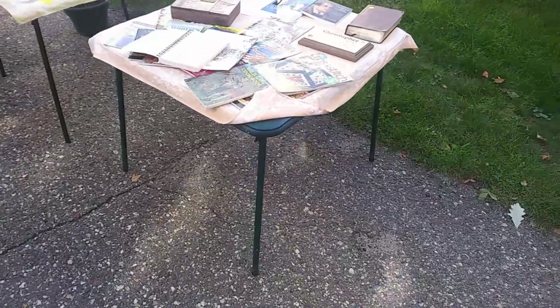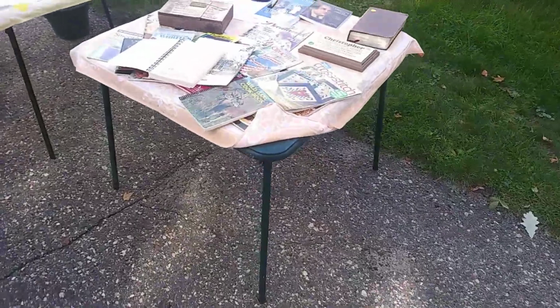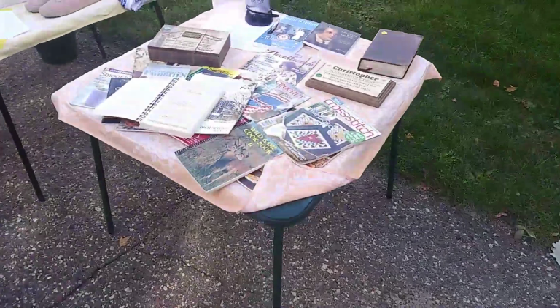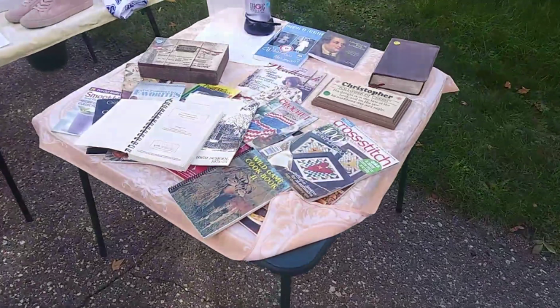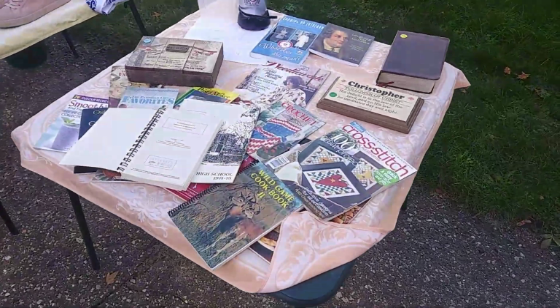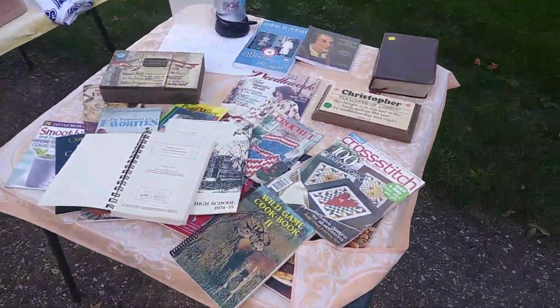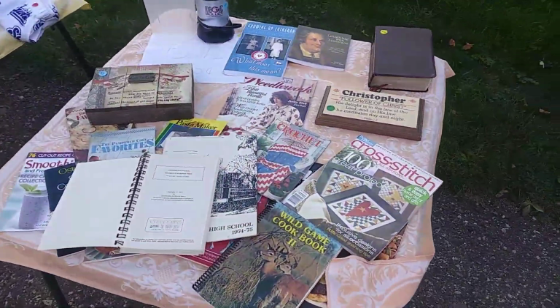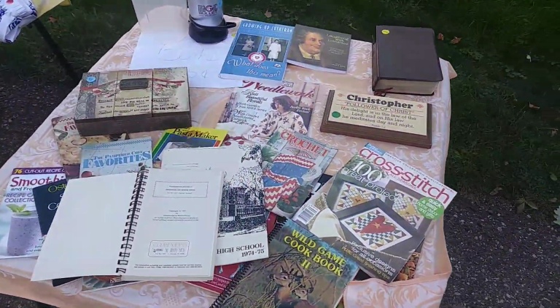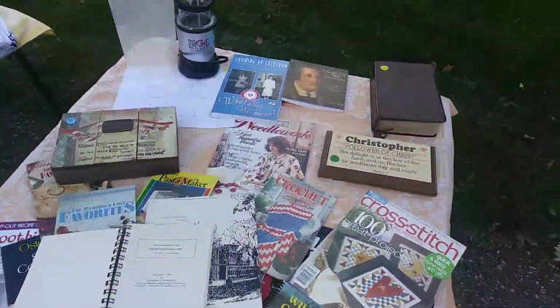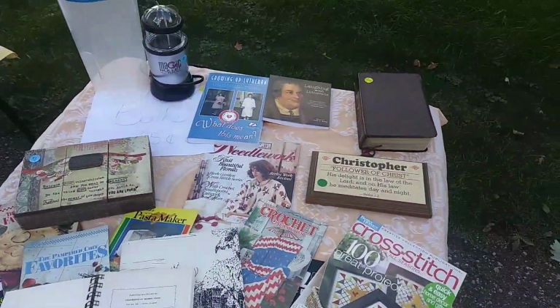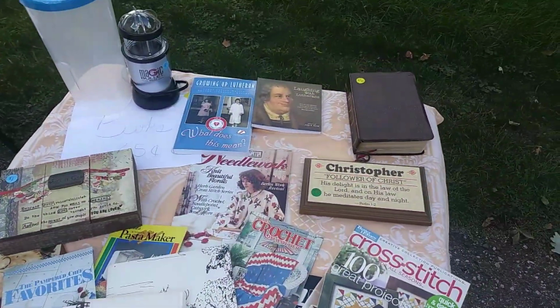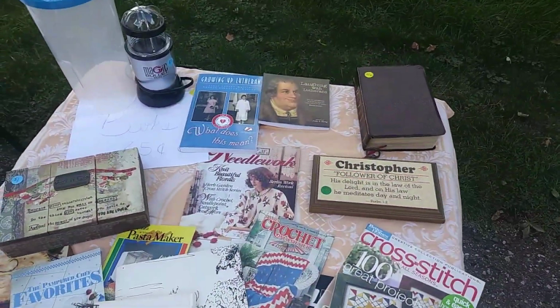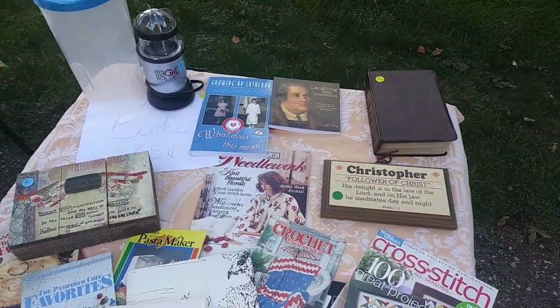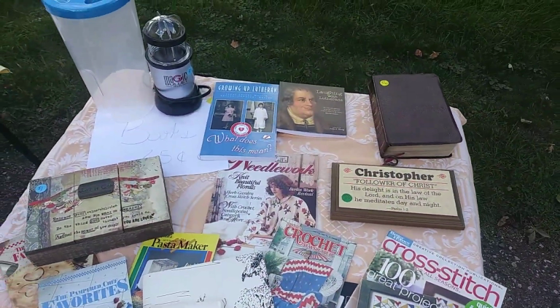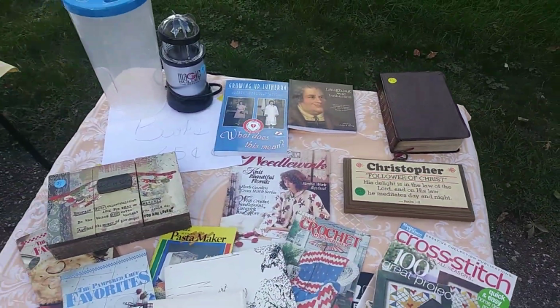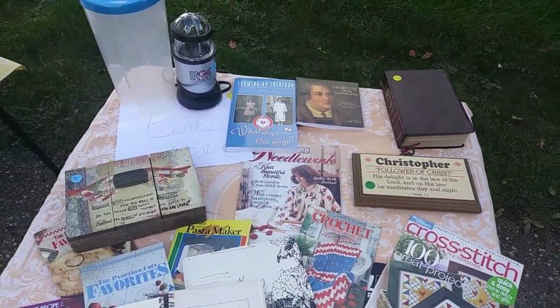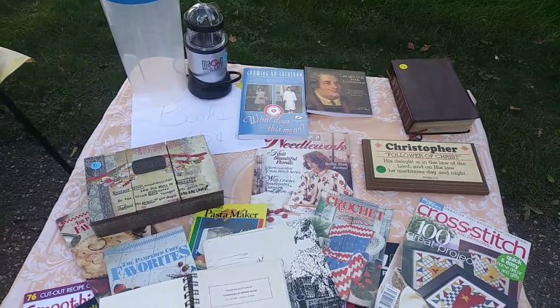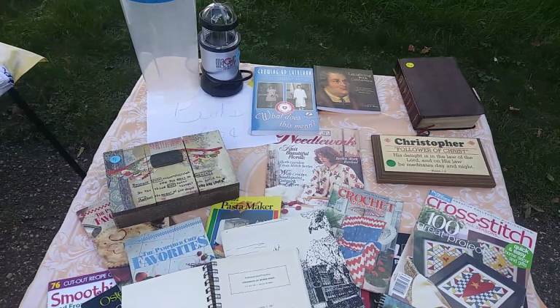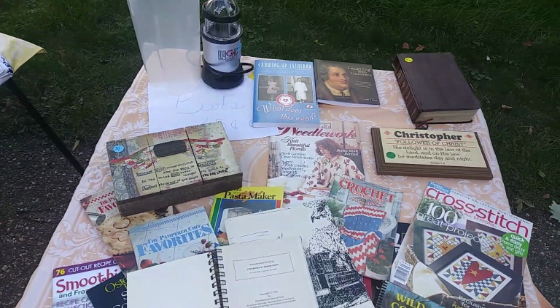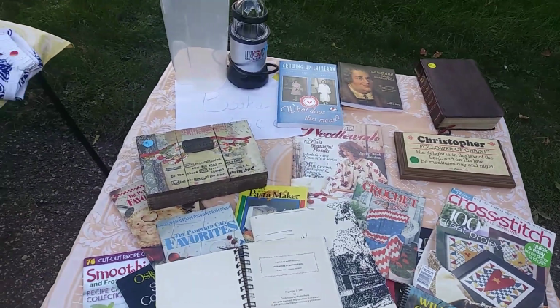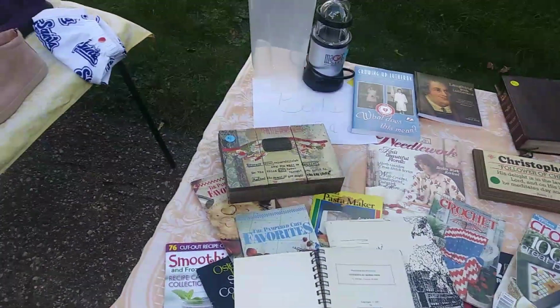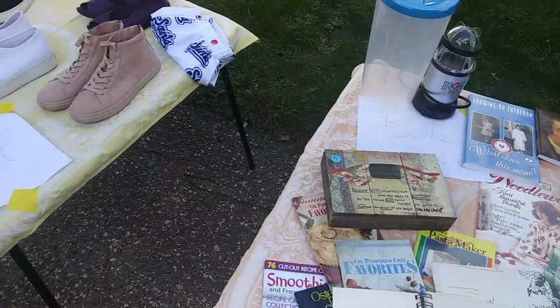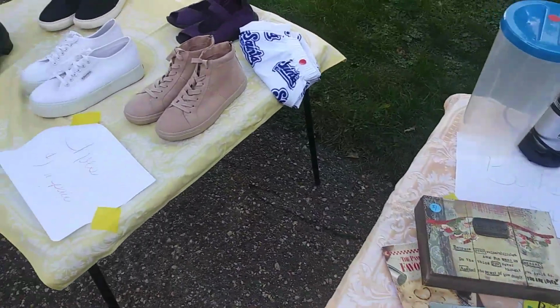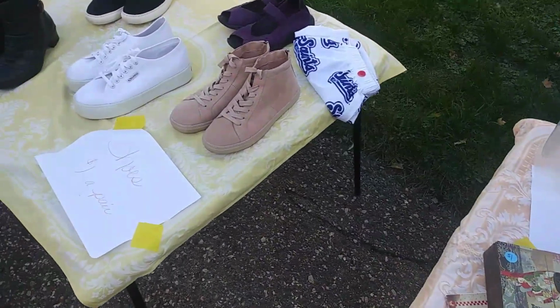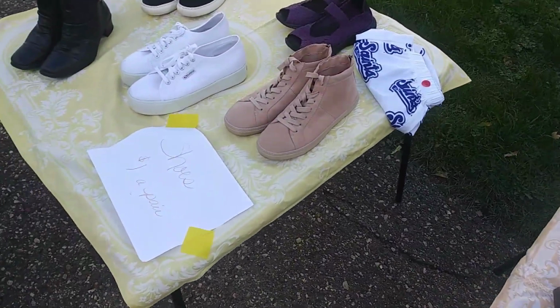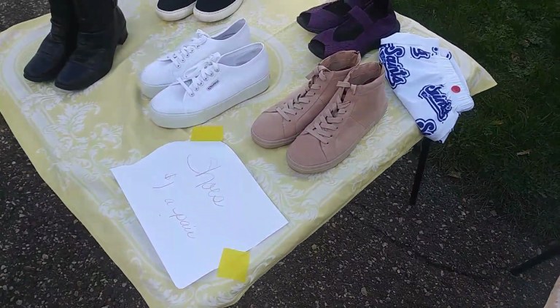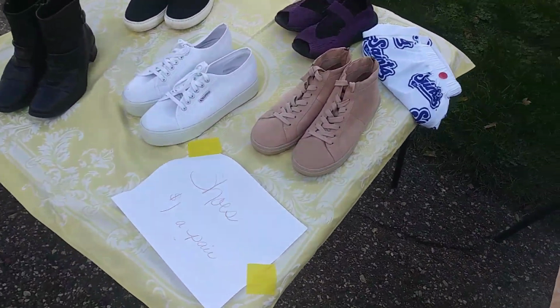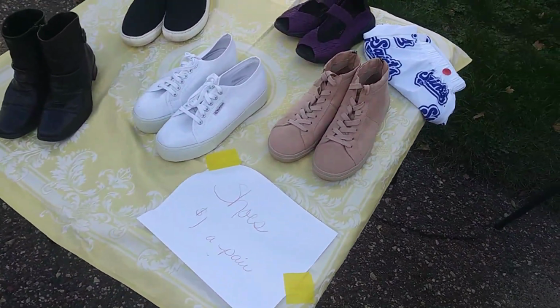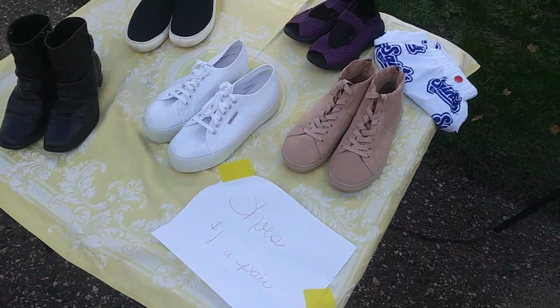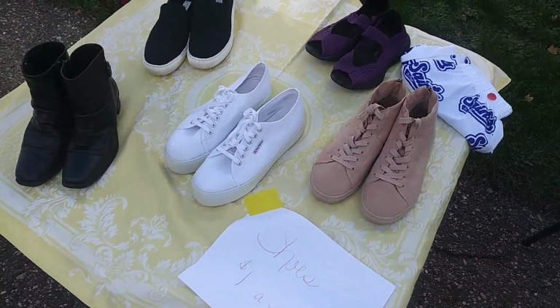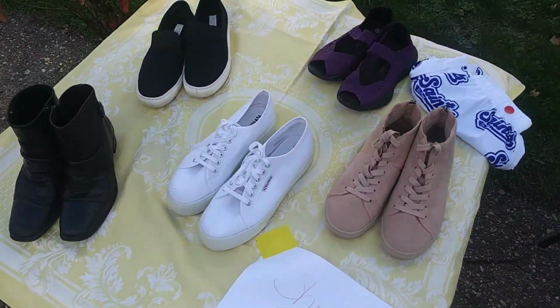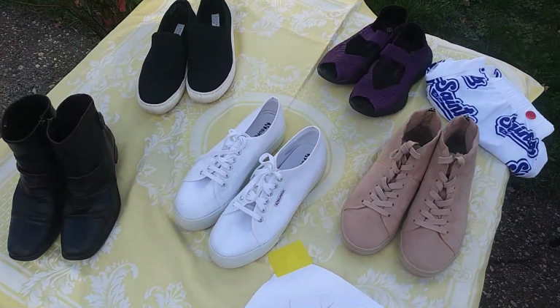Check out the old magazines. Magic bullet. Shoes. Dollar.